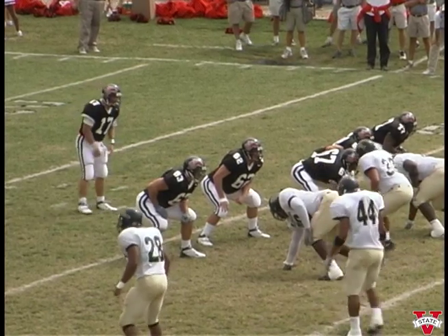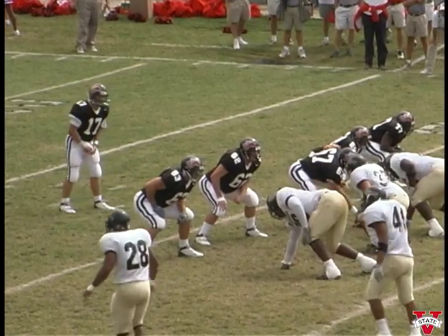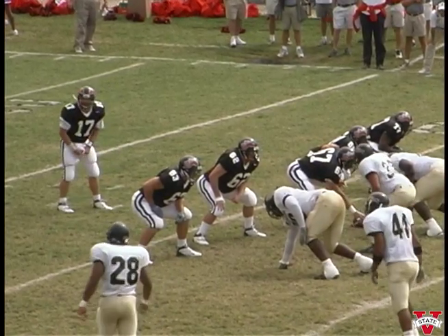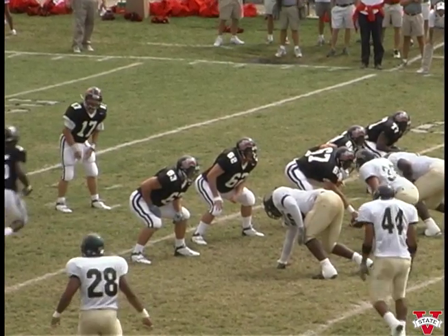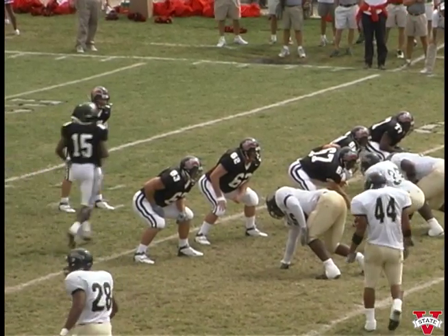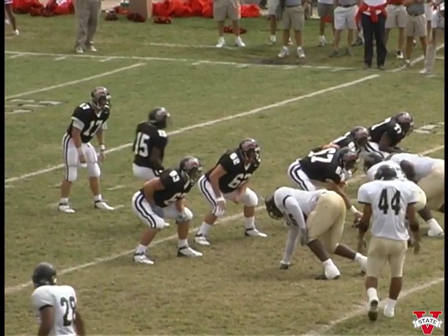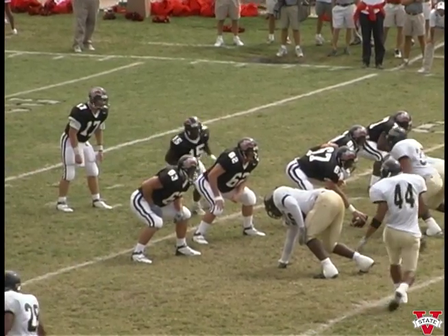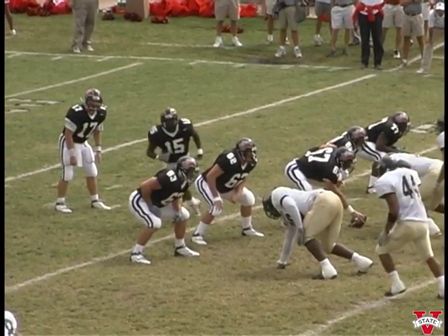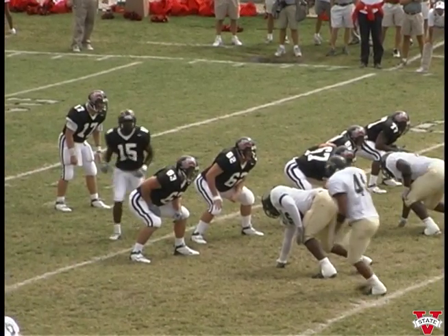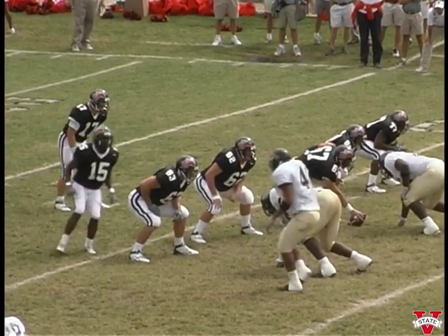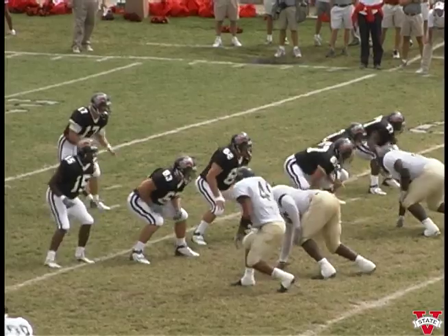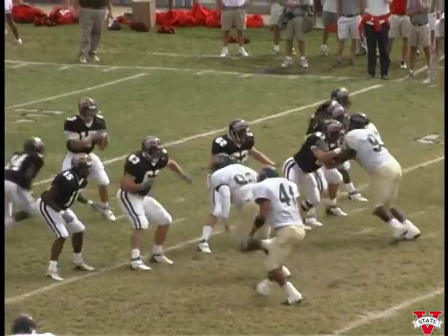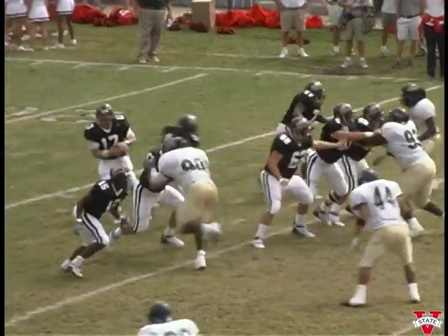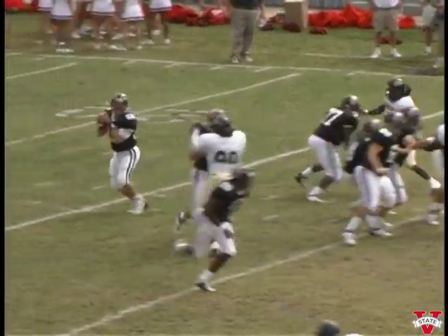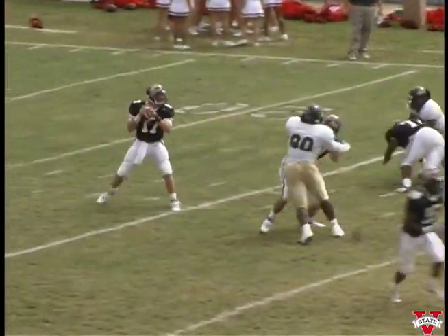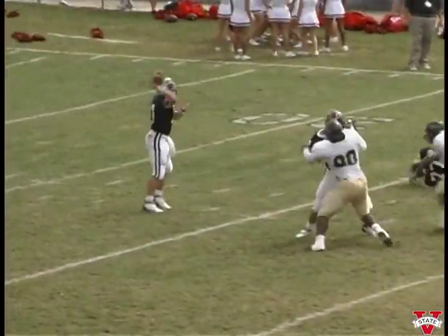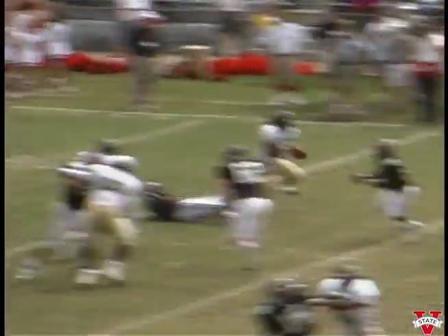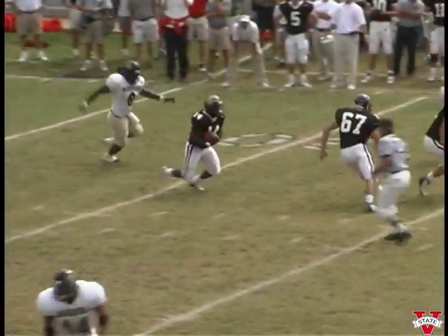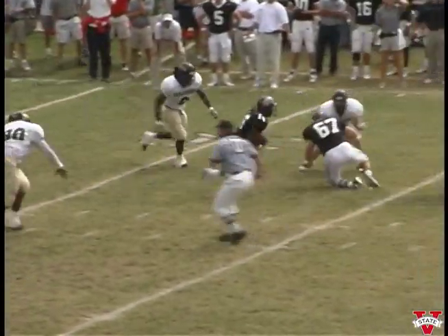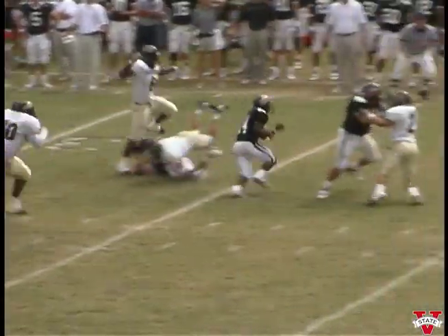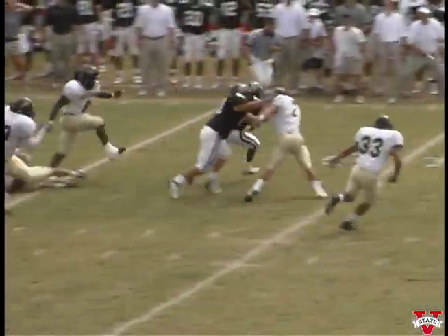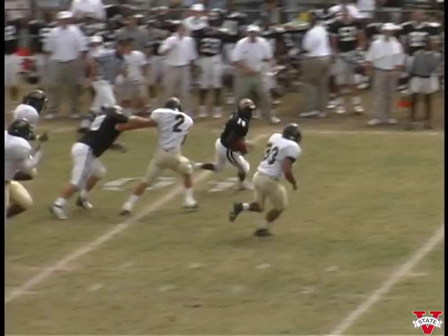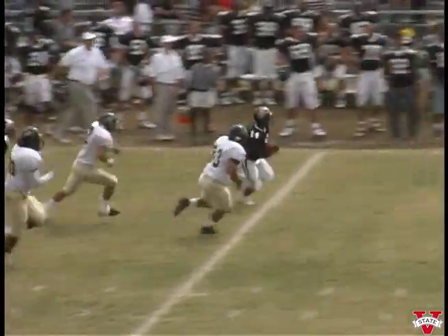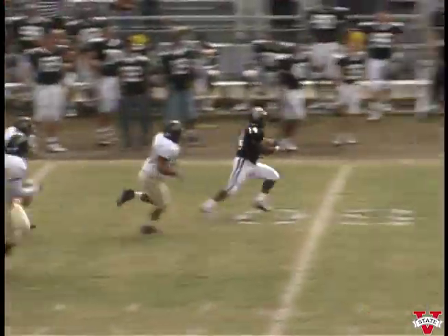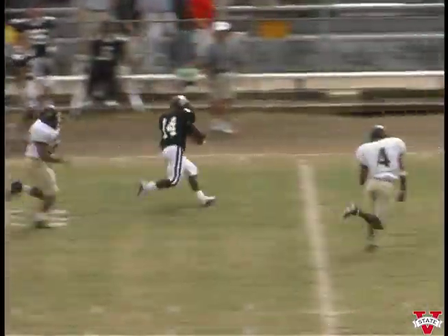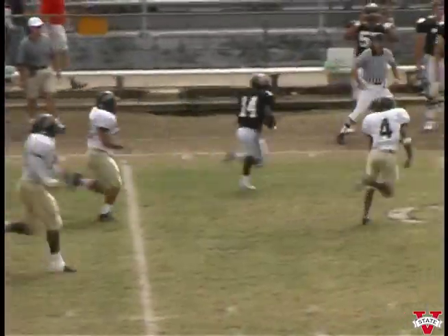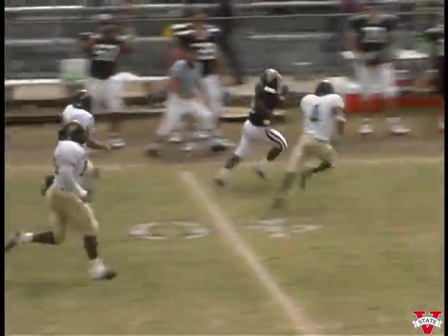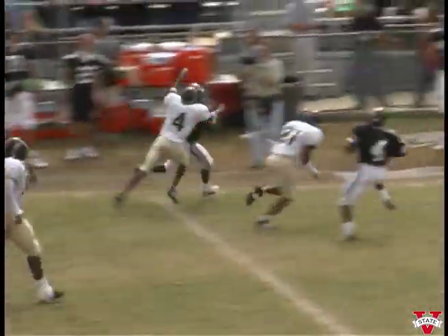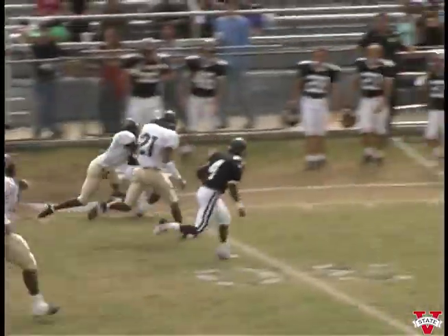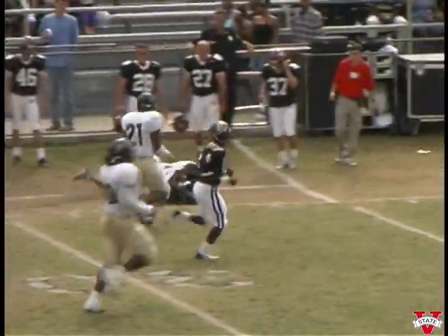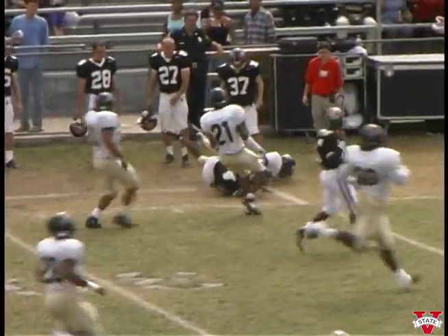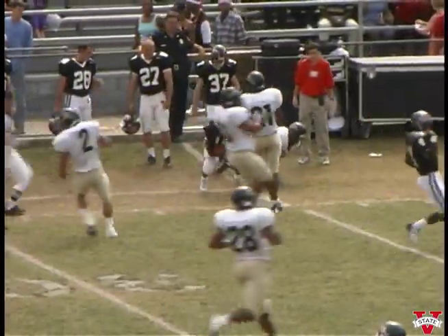They've got four down linemen. Lofton in motion towards the press box, stops and goes back towards the far side of the field. Dusty fakes the inside handoff, wants to throw out here in the flat. Aaron at the thirty-five, Aaron to the forty, the fifty, the forty-five. Aaron runs out of bounds at the thirty.